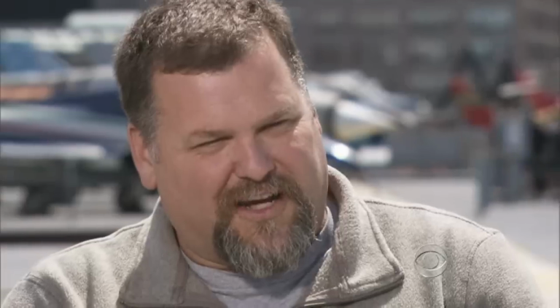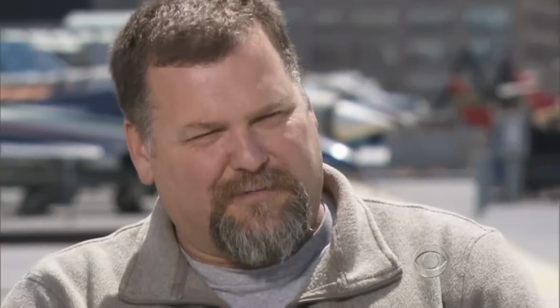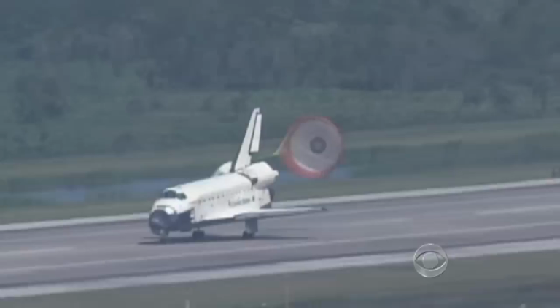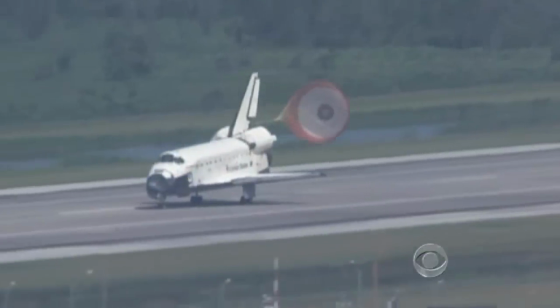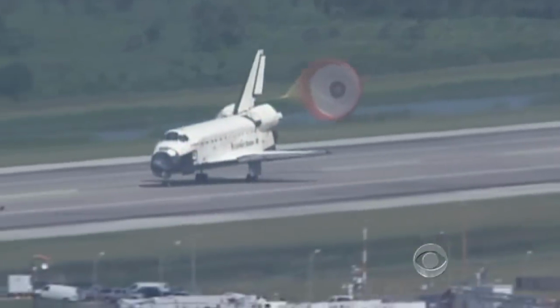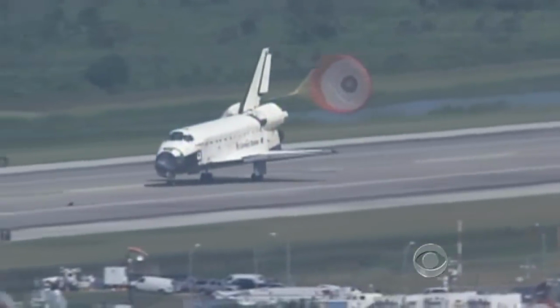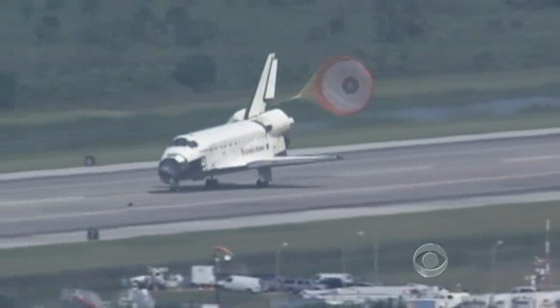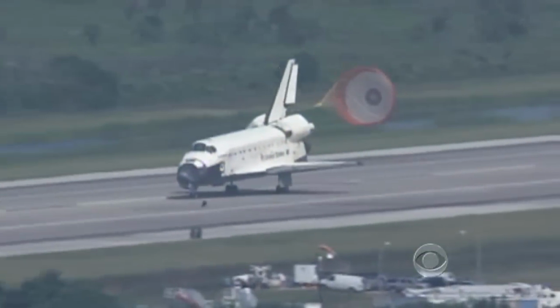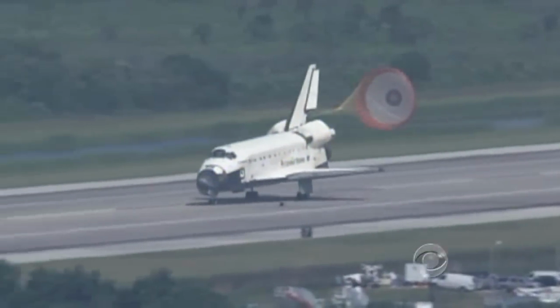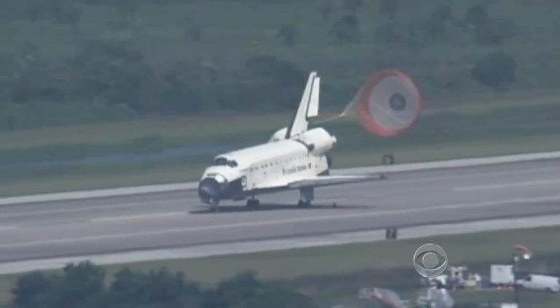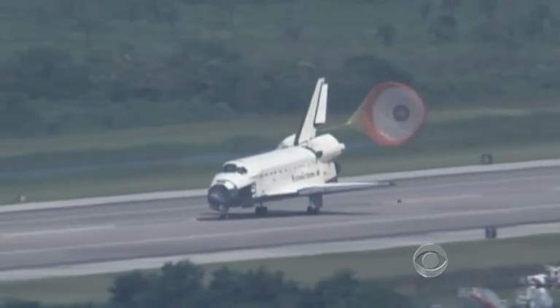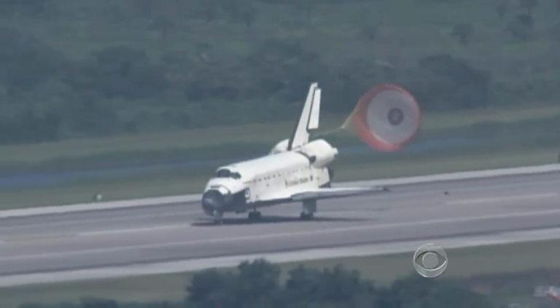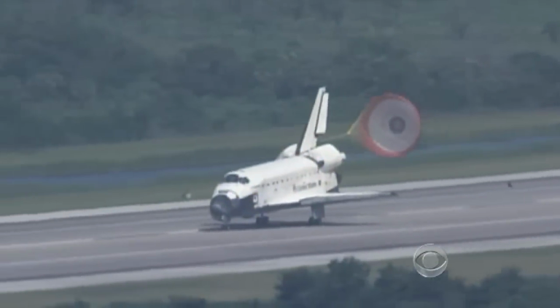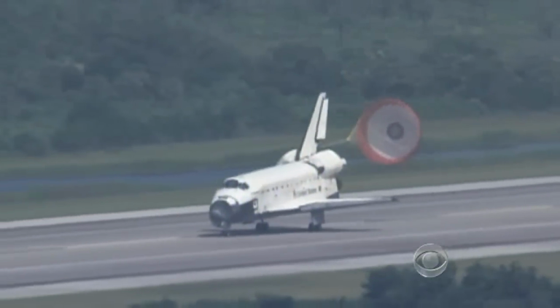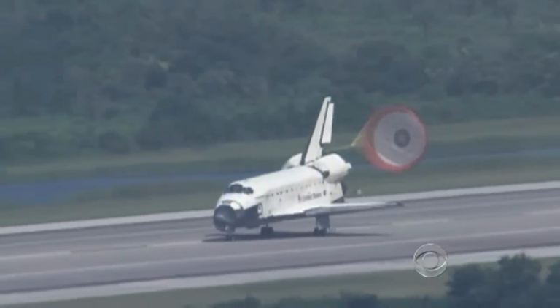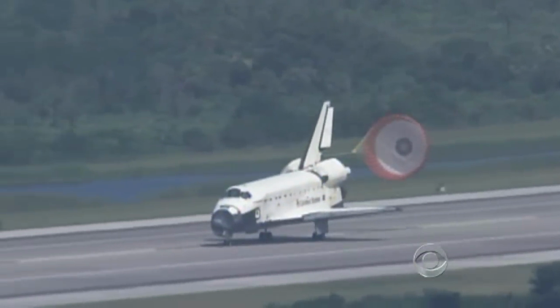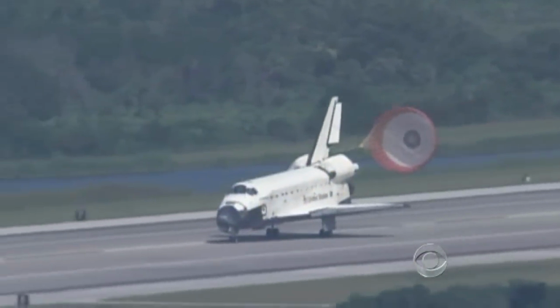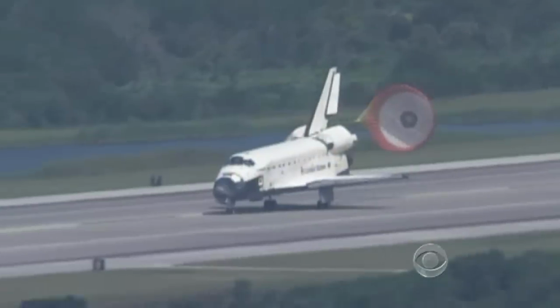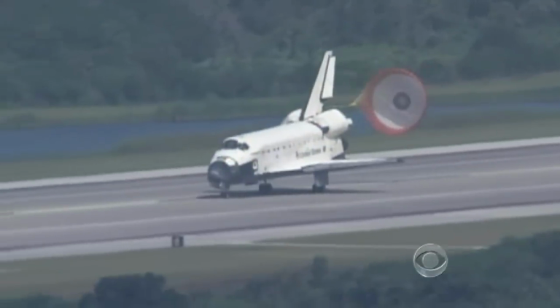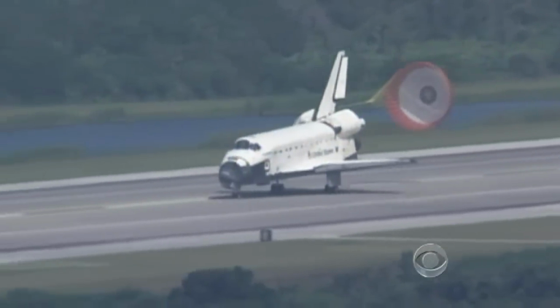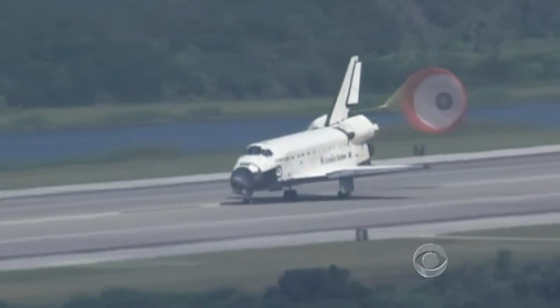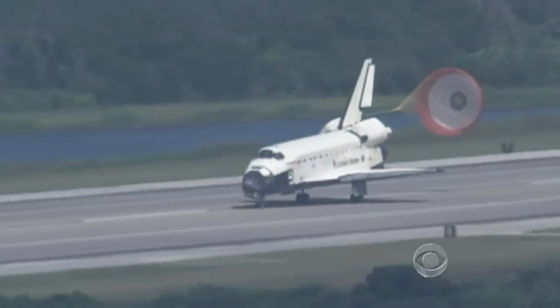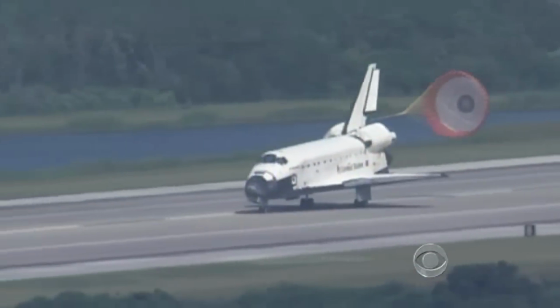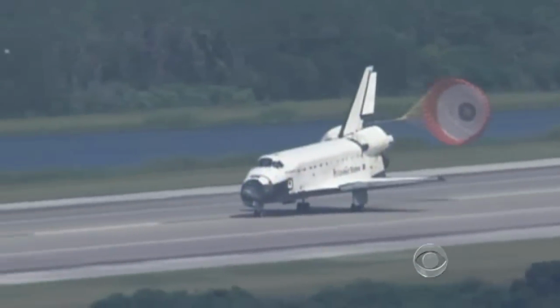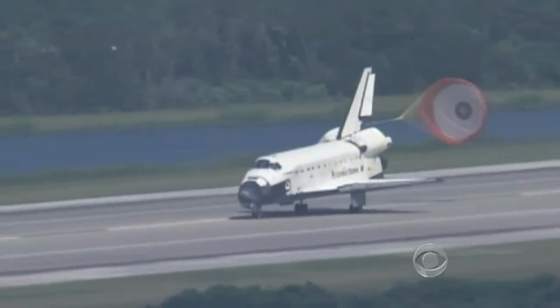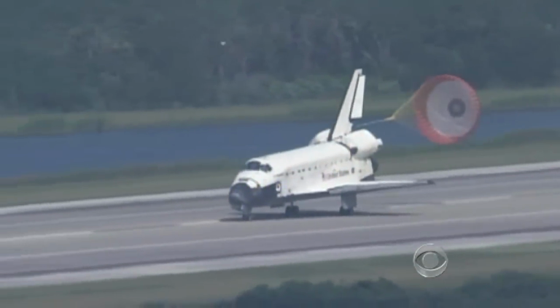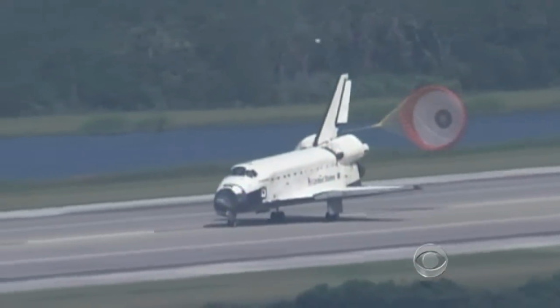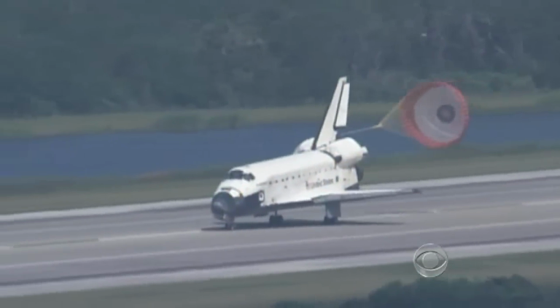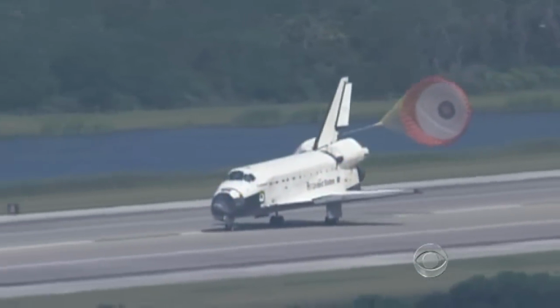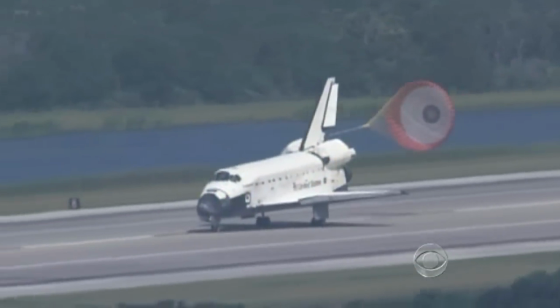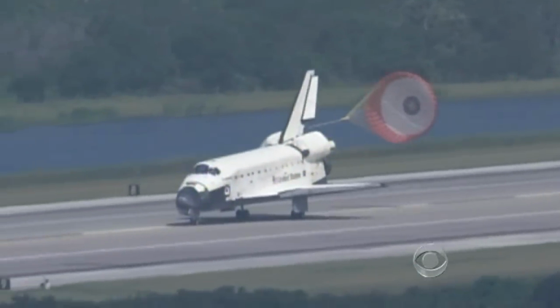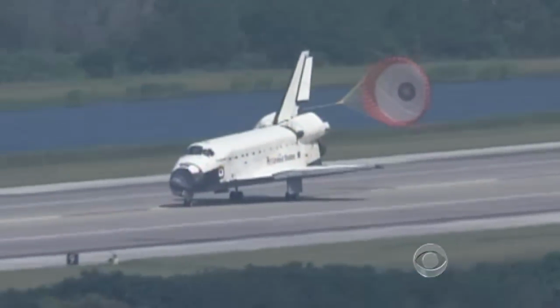He'll get to believe it again in September when the 747 carries the Endeavour to a museum in California, the last time a shuttle will ever leave Earth. Chip Reid, CBS News, New York.